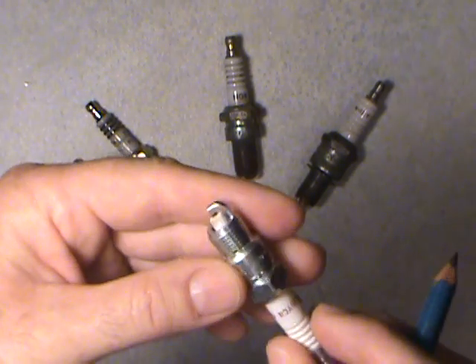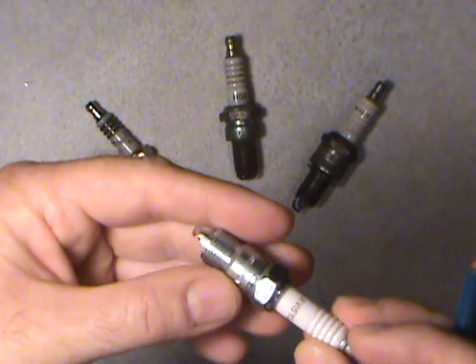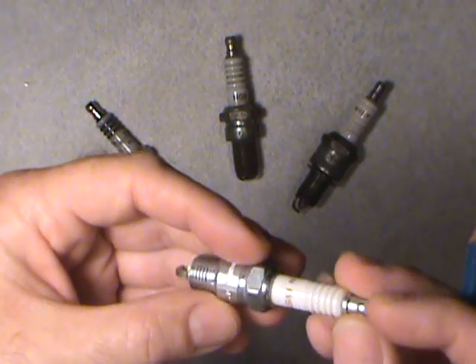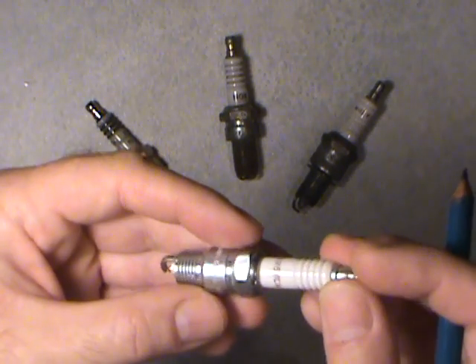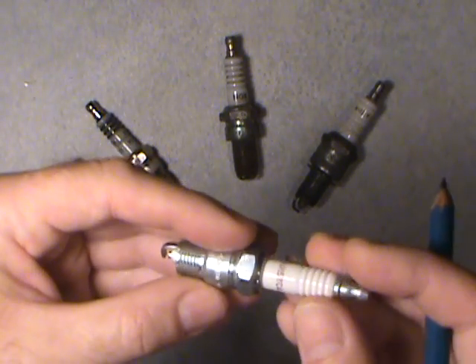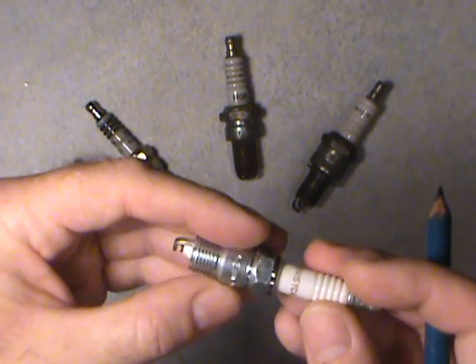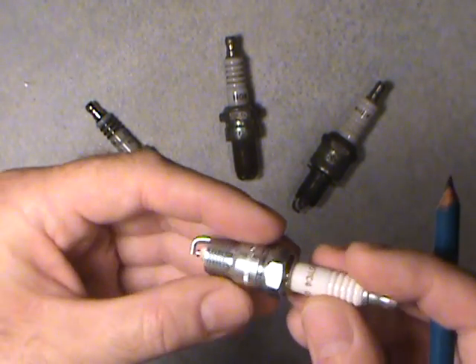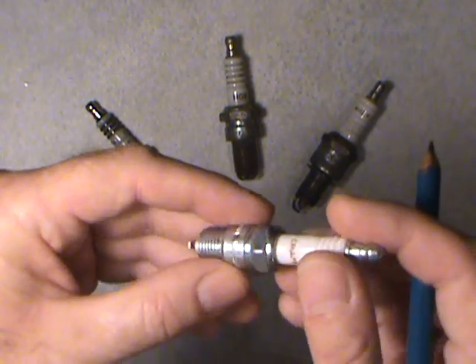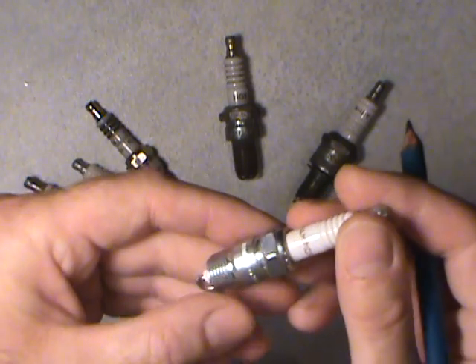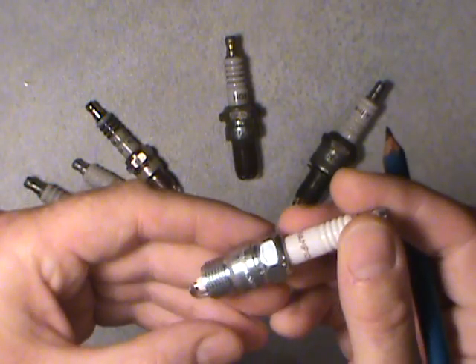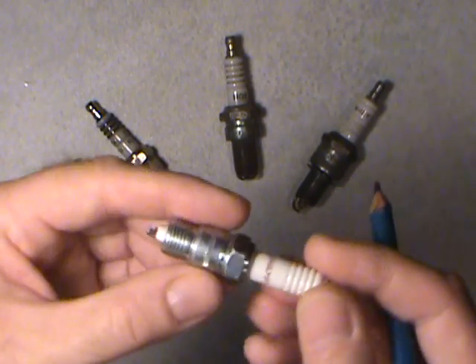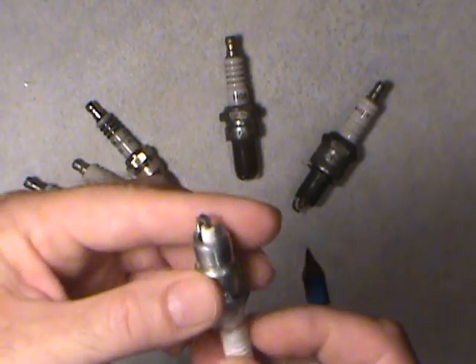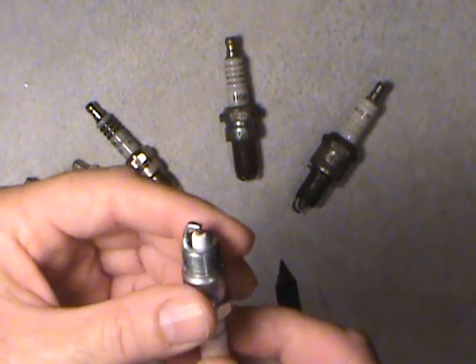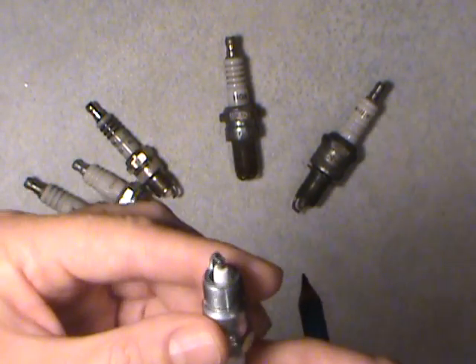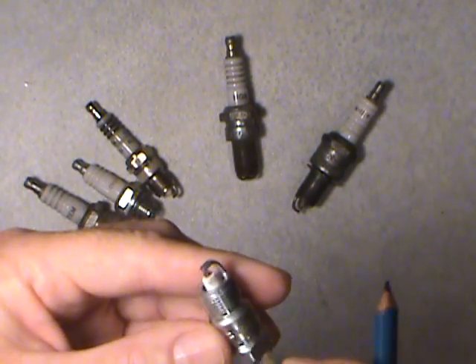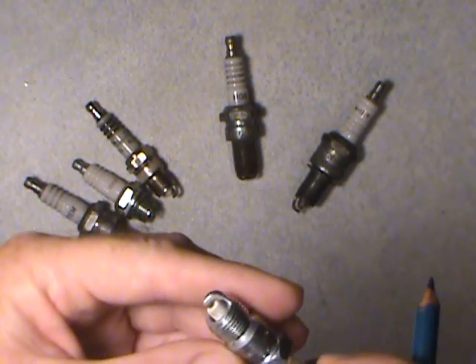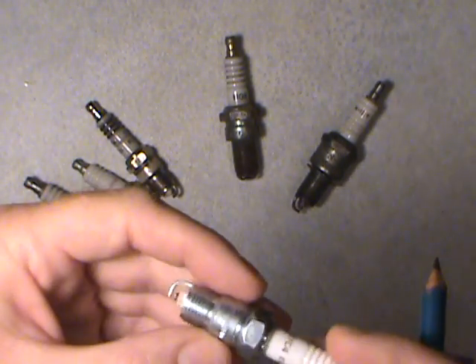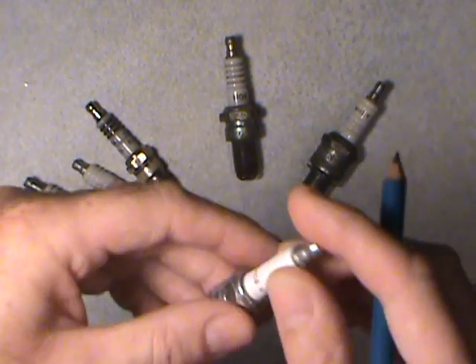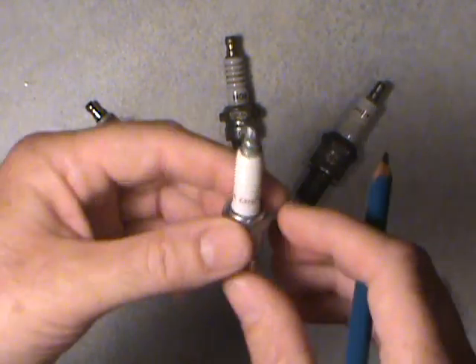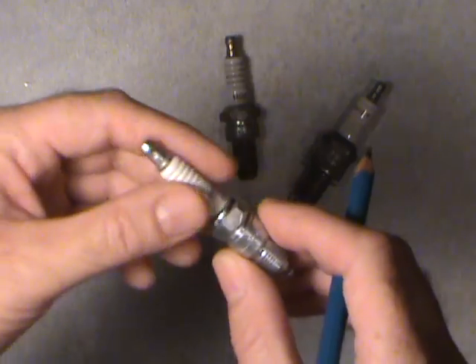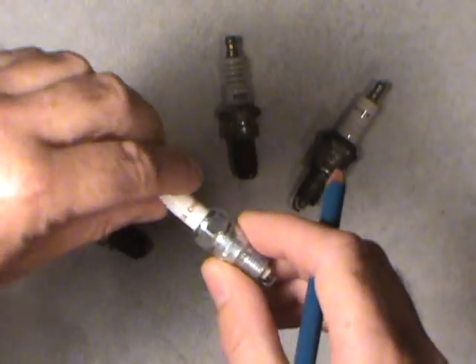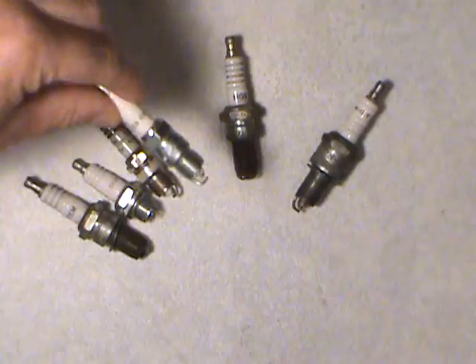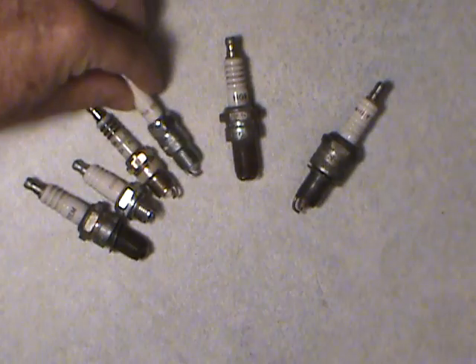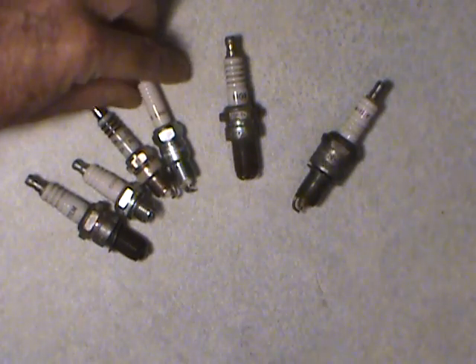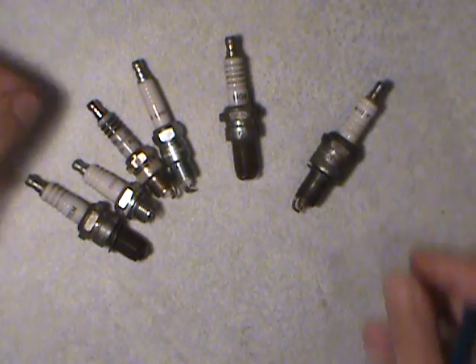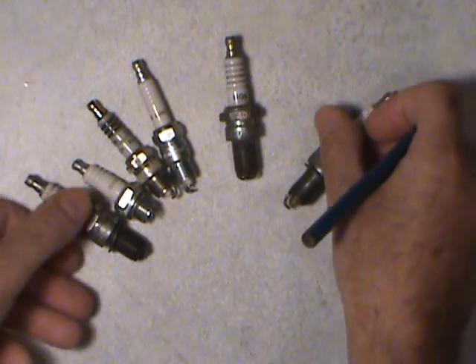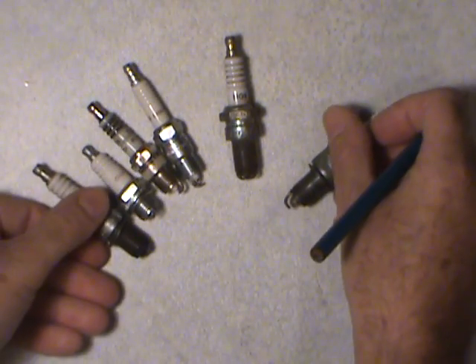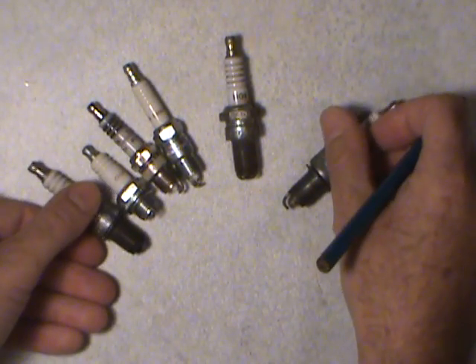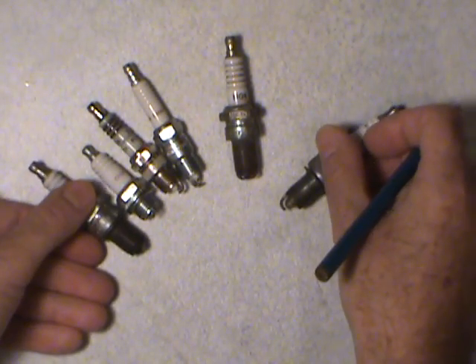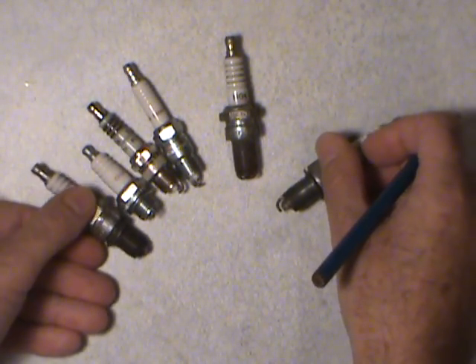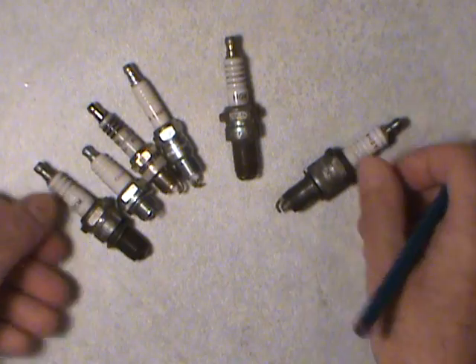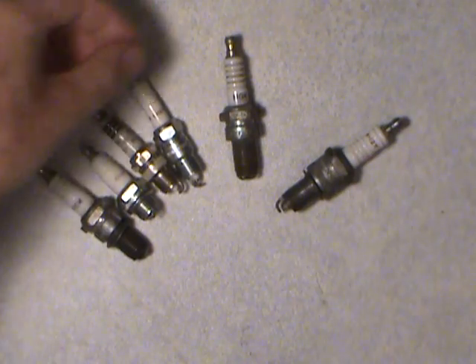This is just an overview video to give you the lowdown on basic spark plug identification and how it operates. So that's basically what they look like outside of the engine.